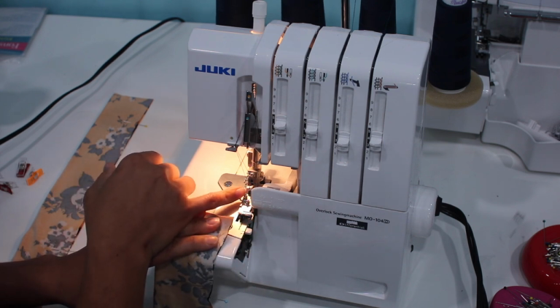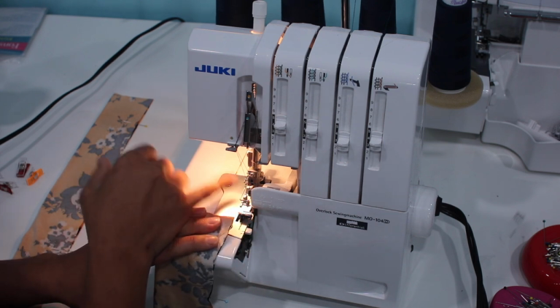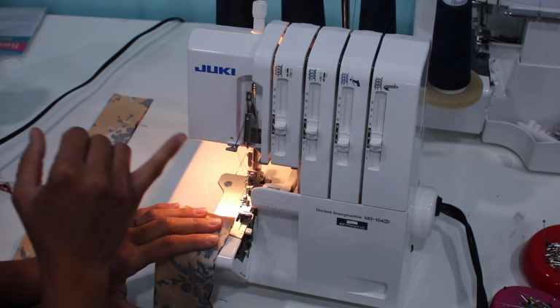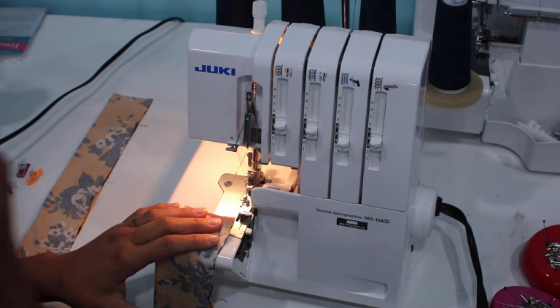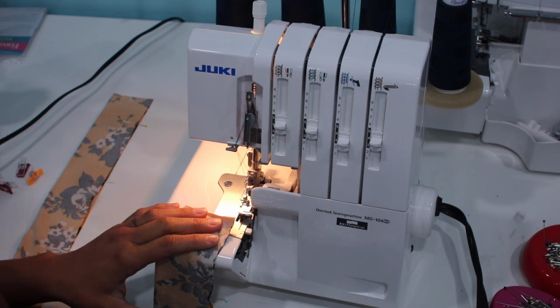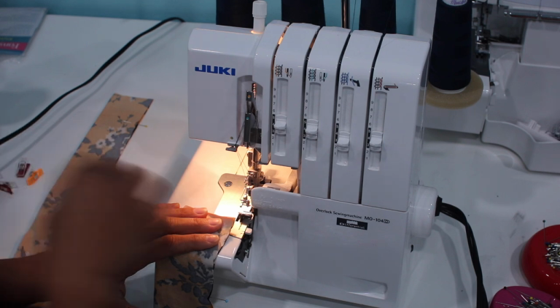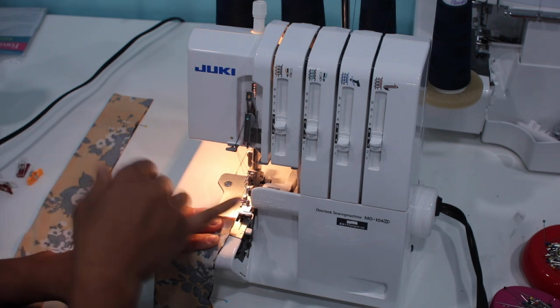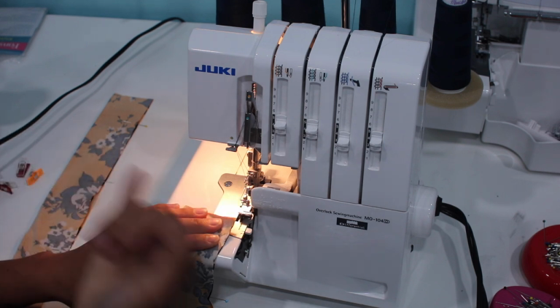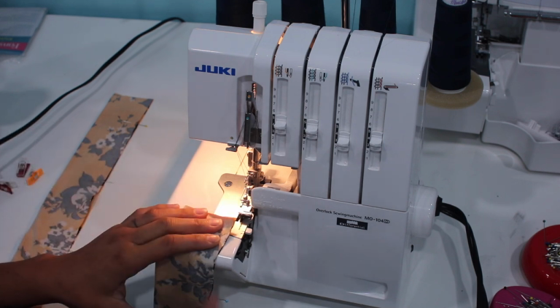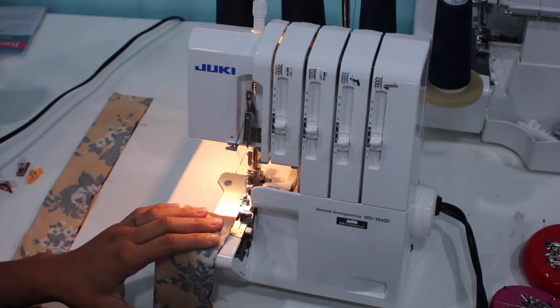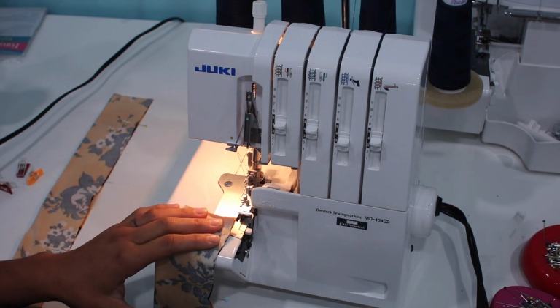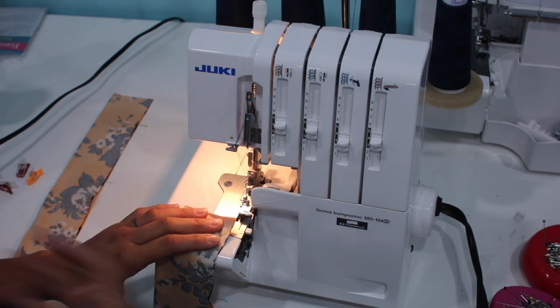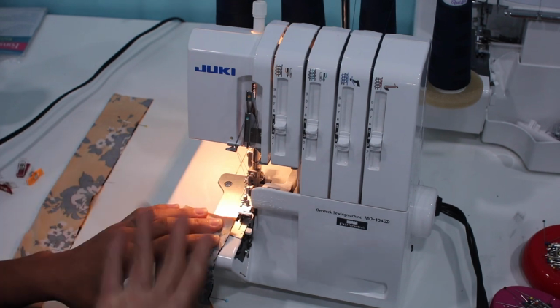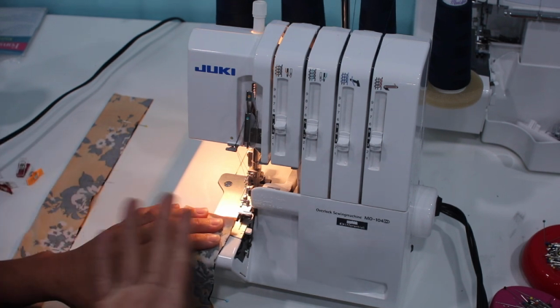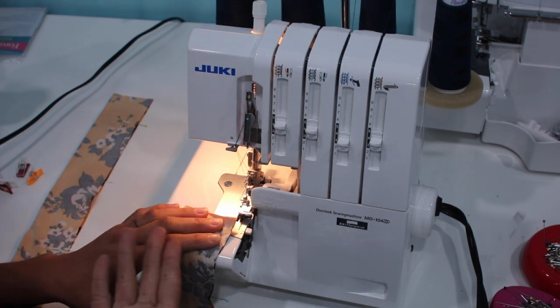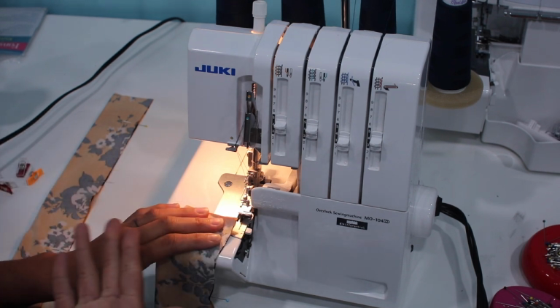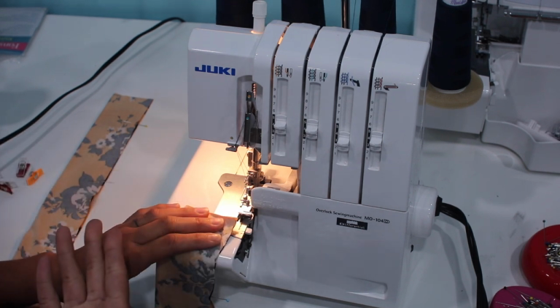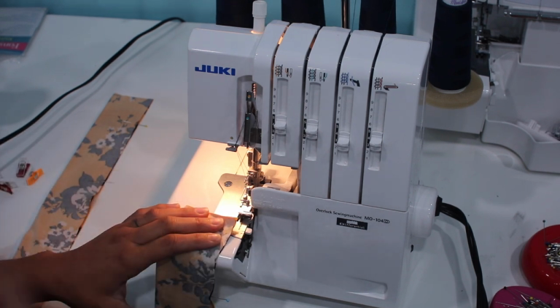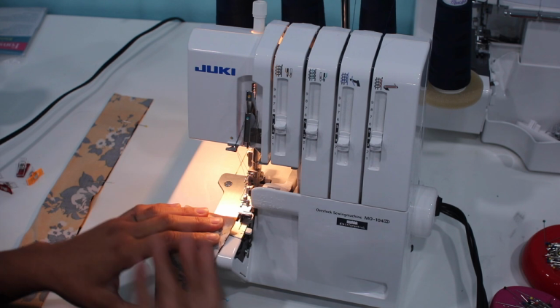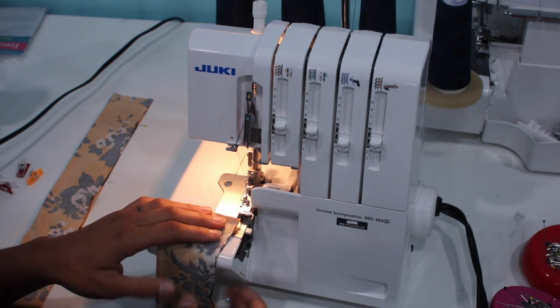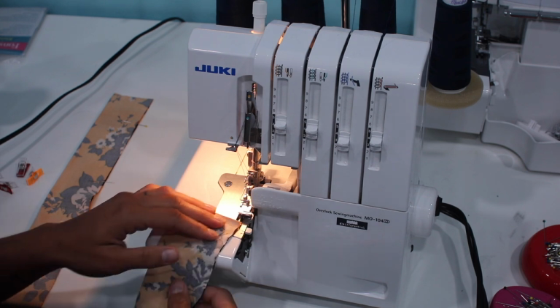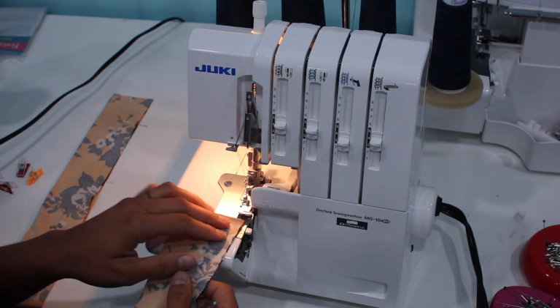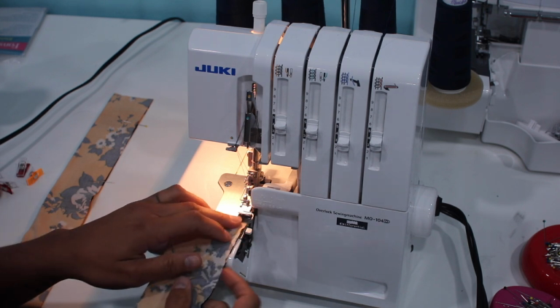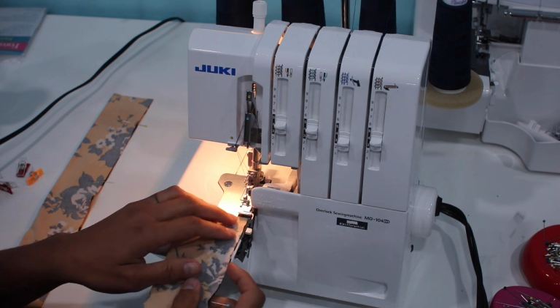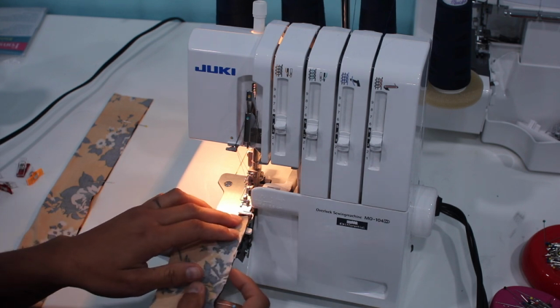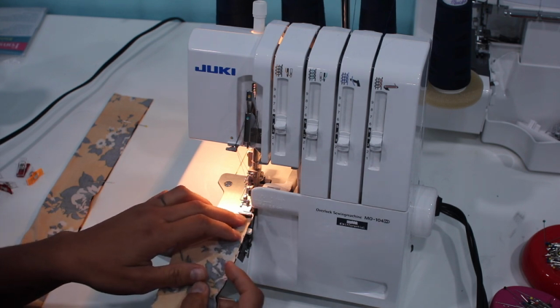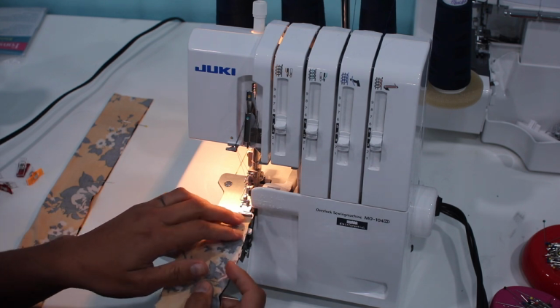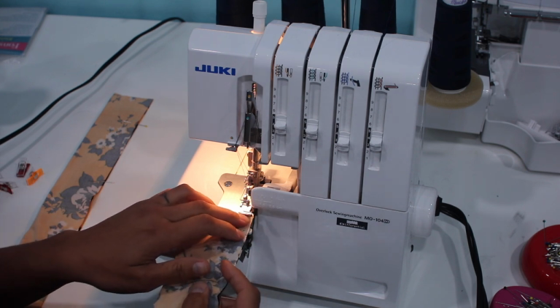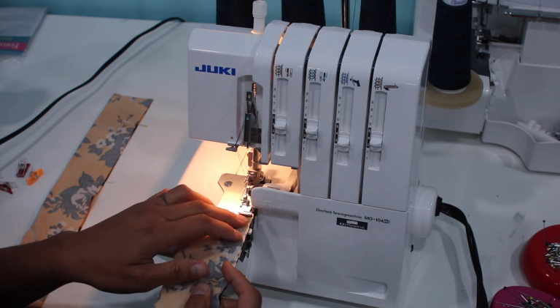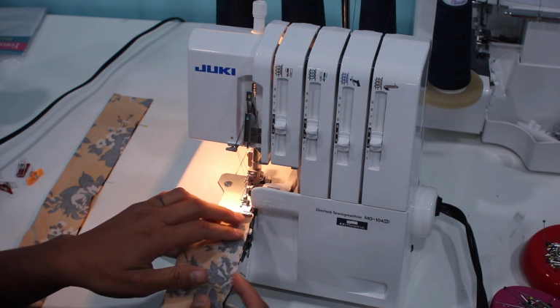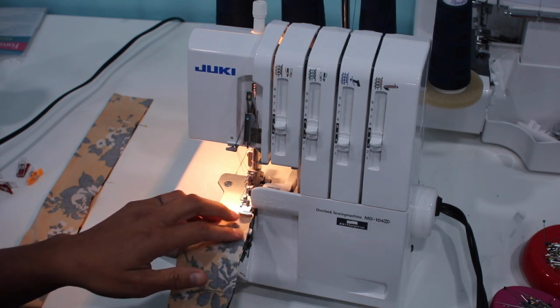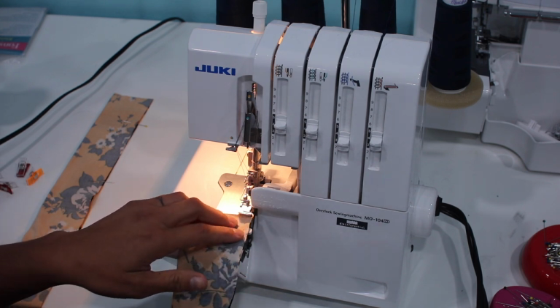I also have two needles loaded in this serger — I can do a three or four thread overlock stitch on here. I already have it set up to four thread because I was working on some pajamas for my daughter, so I'm not going to bother changing it. This is a super easy project.